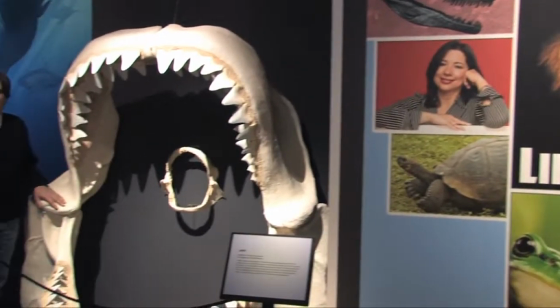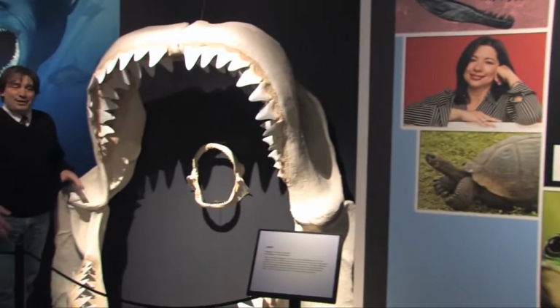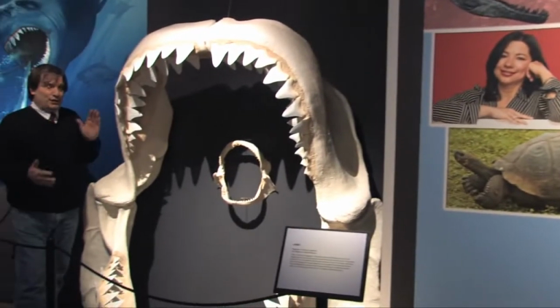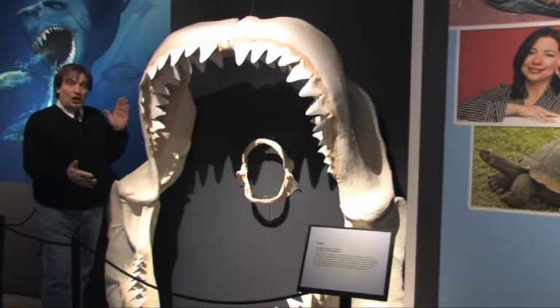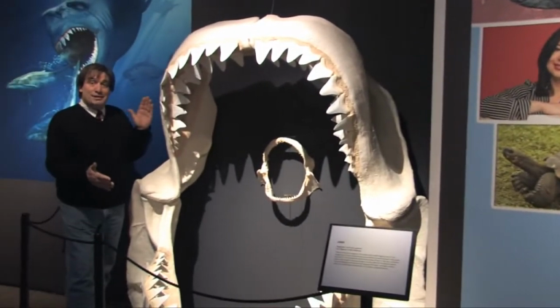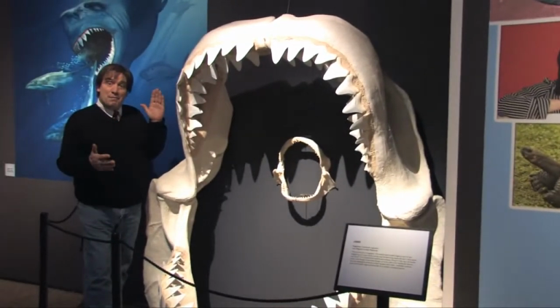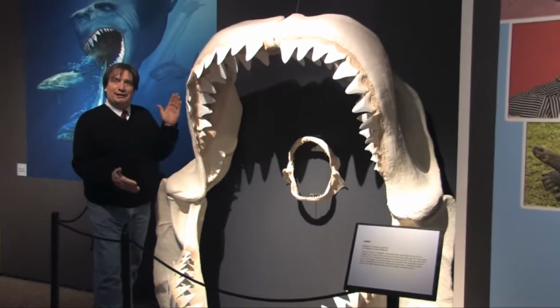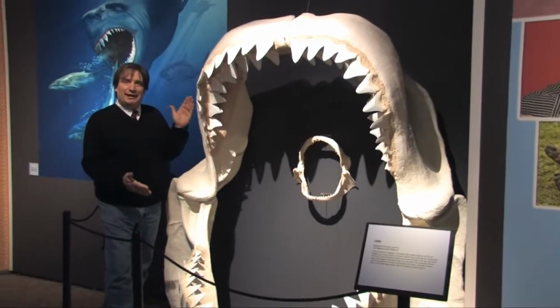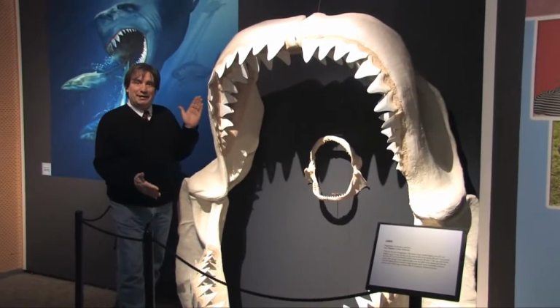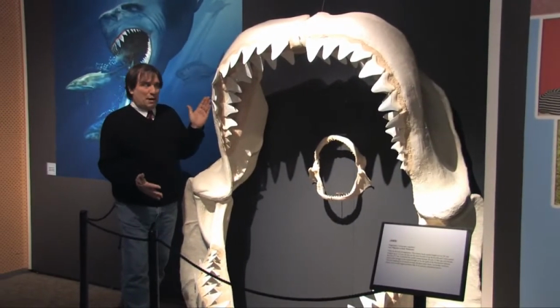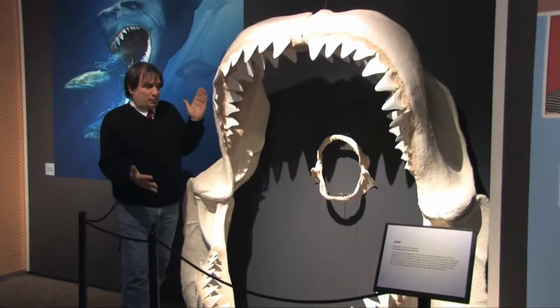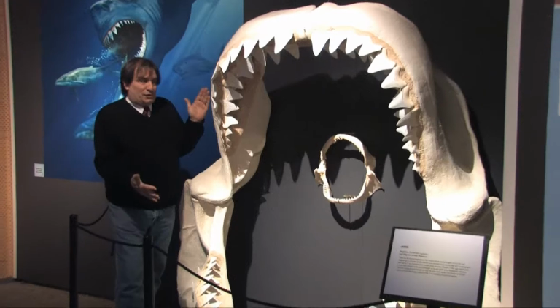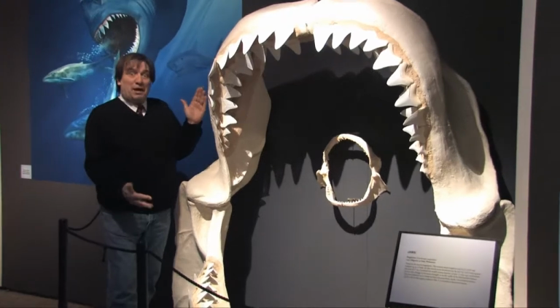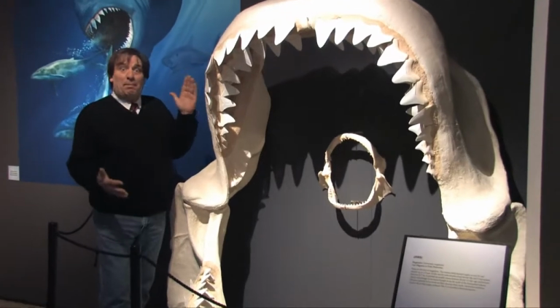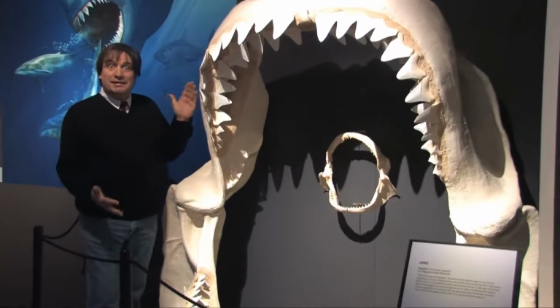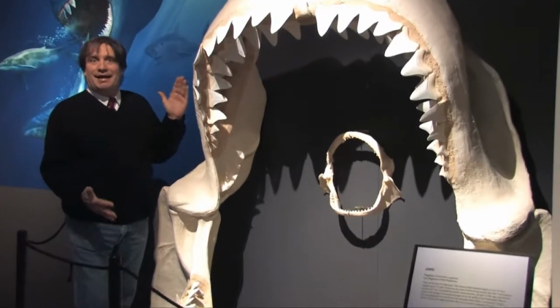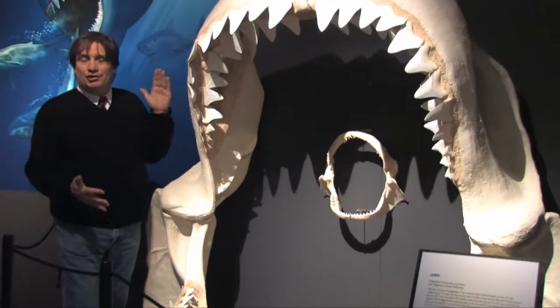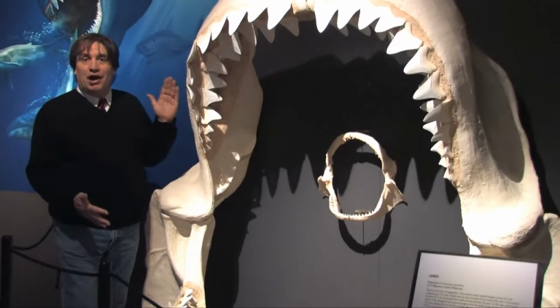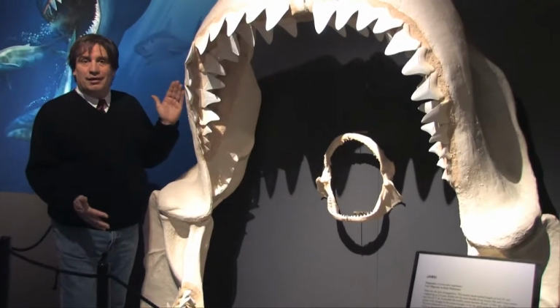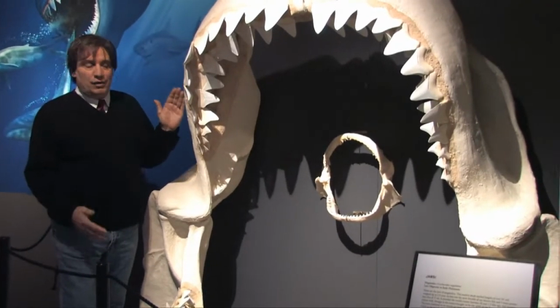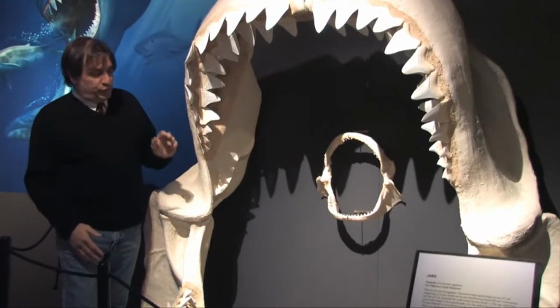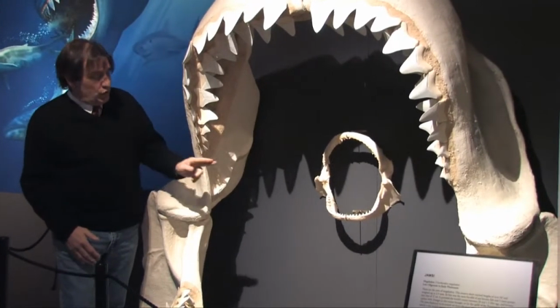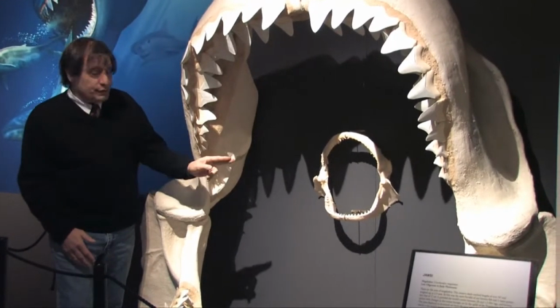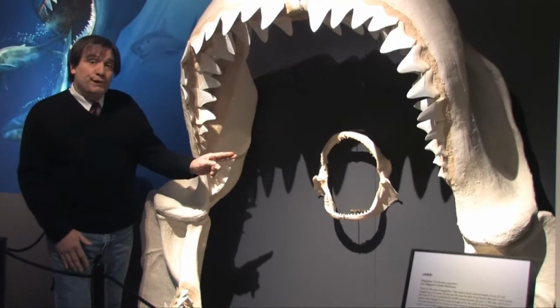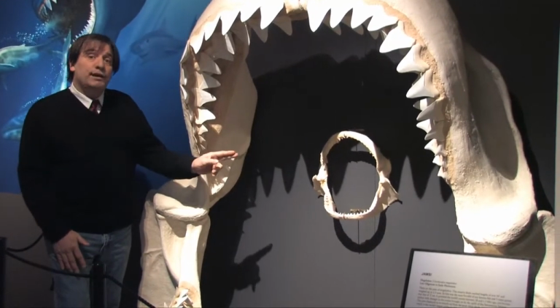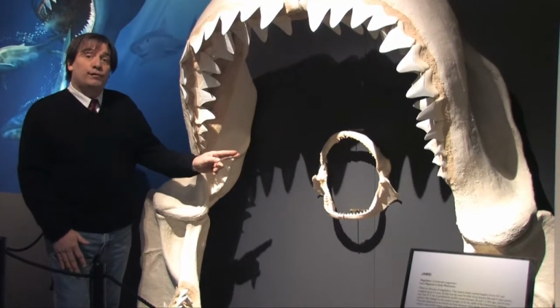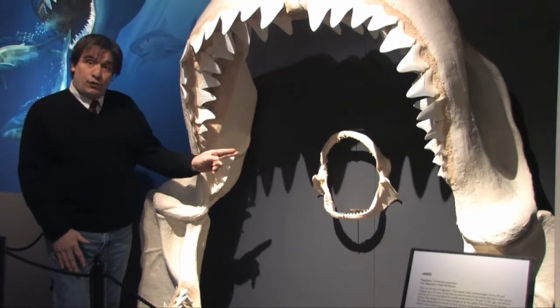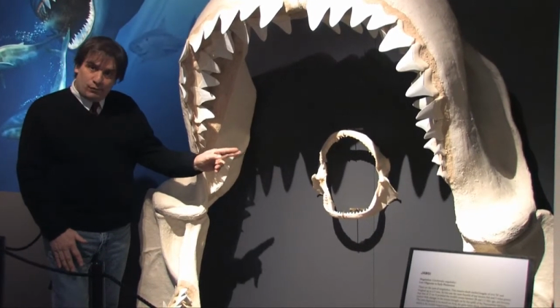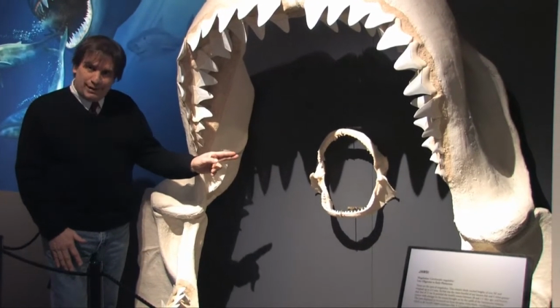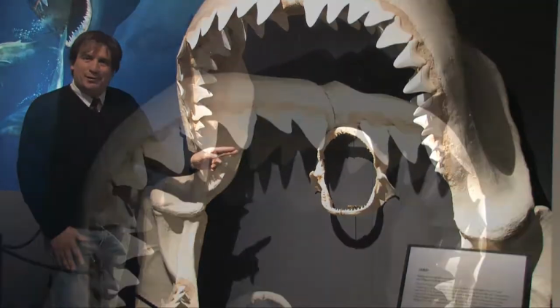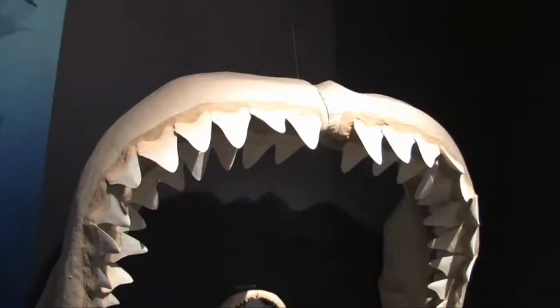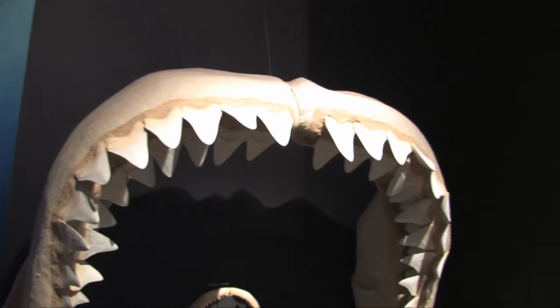These are the jaws of Megalodon, a prehistoric bus-sized shark, with the jaws of a 15-foot great white shark shown for comparison.